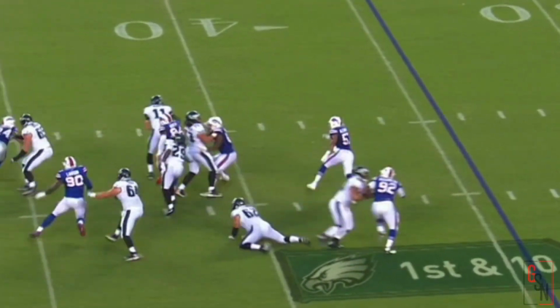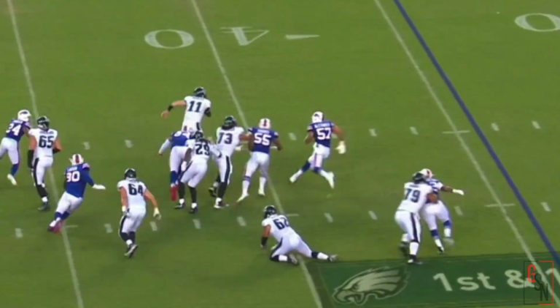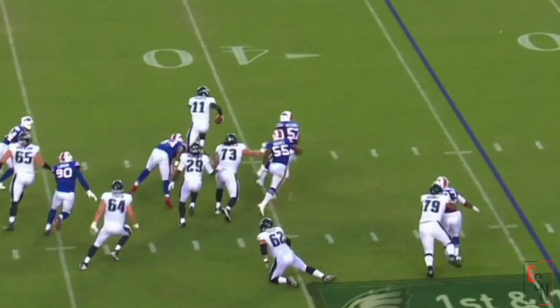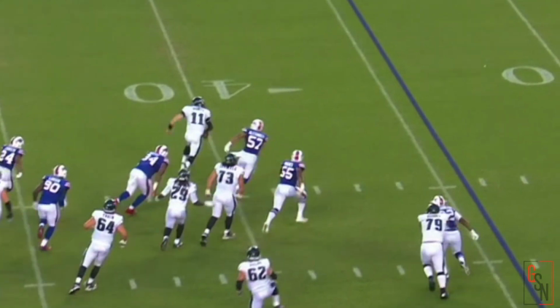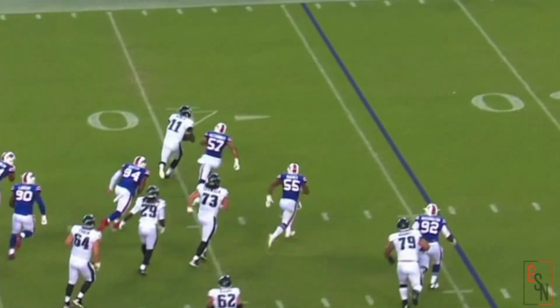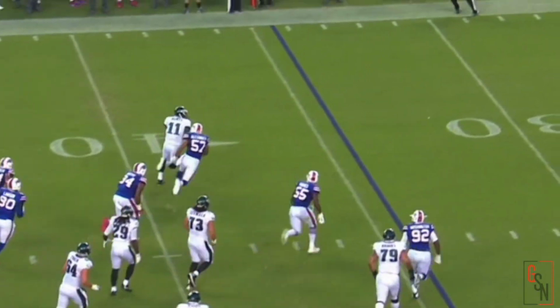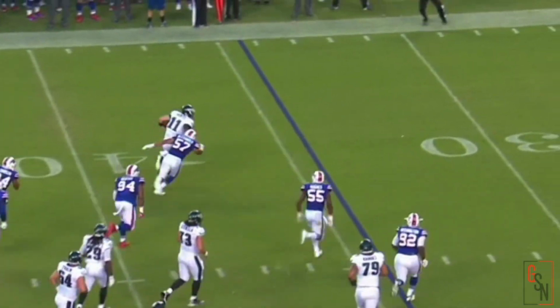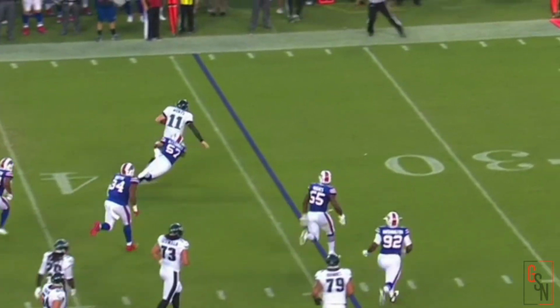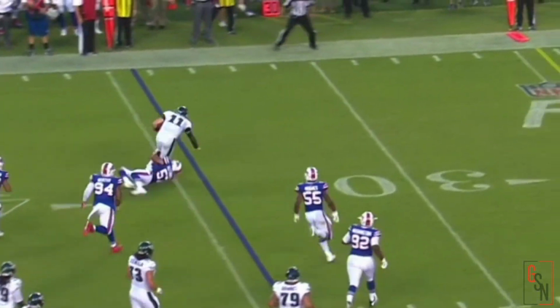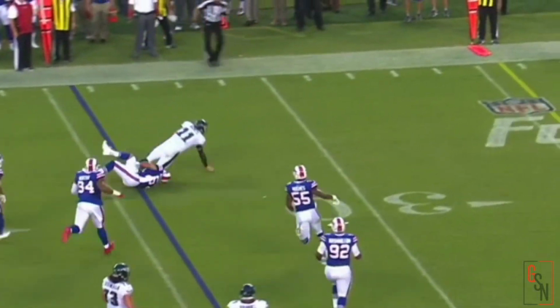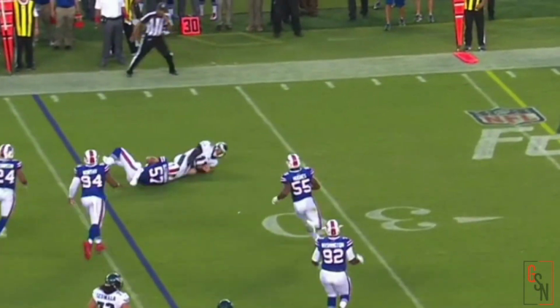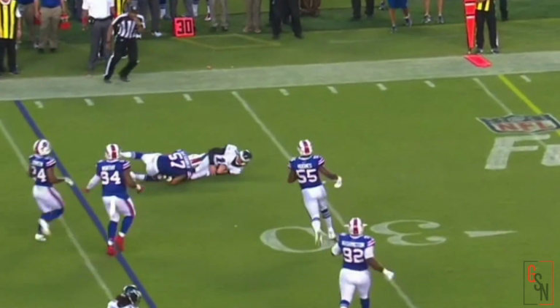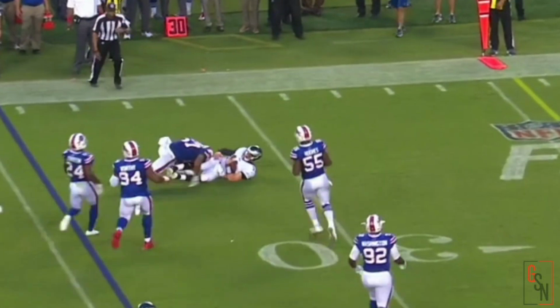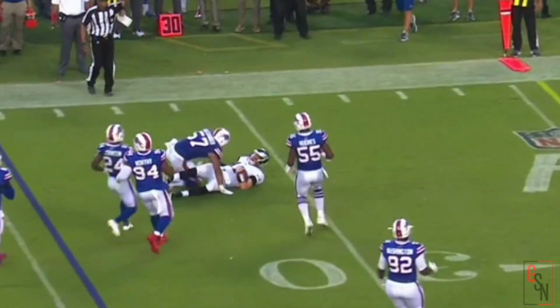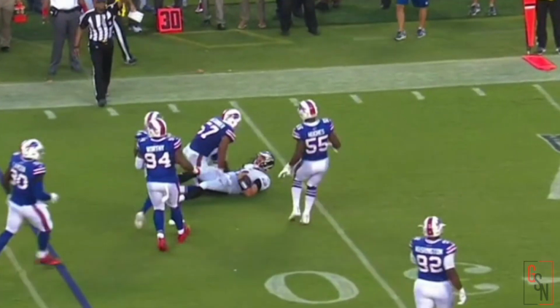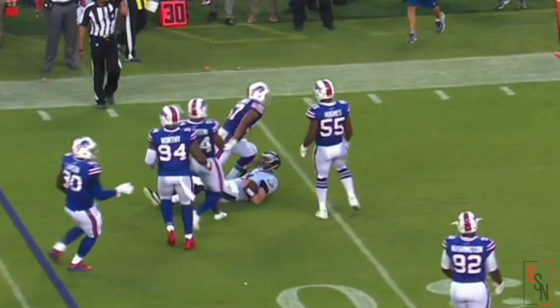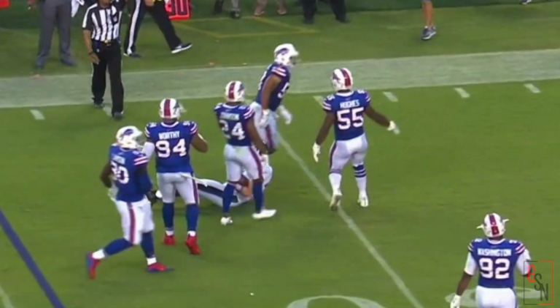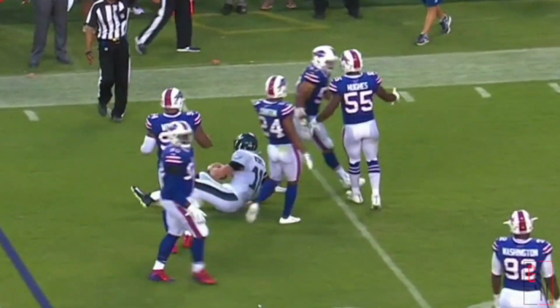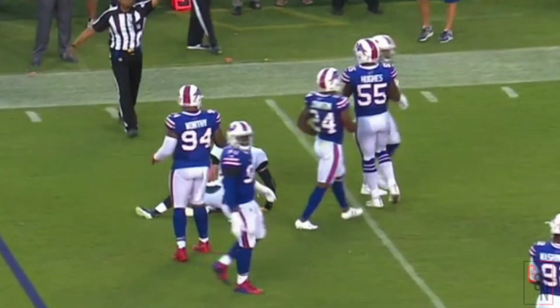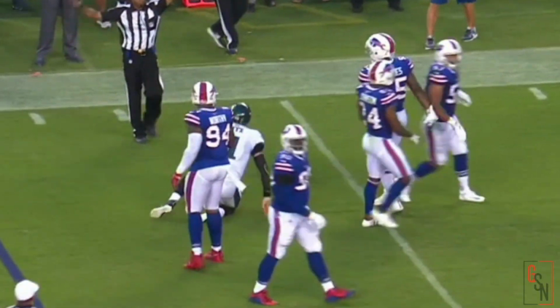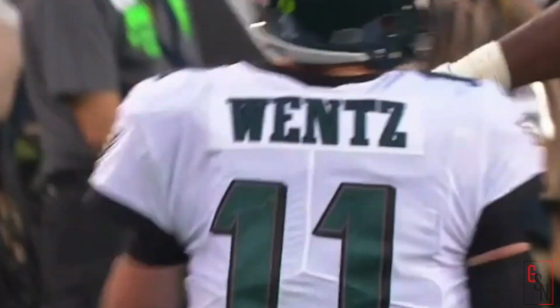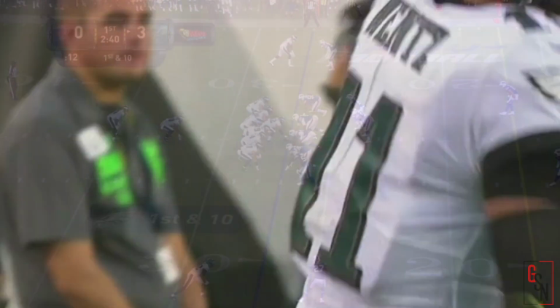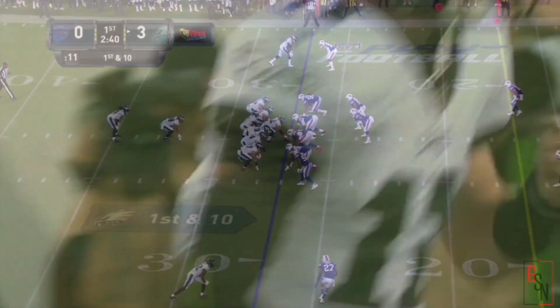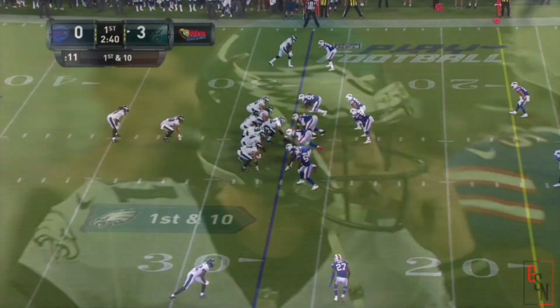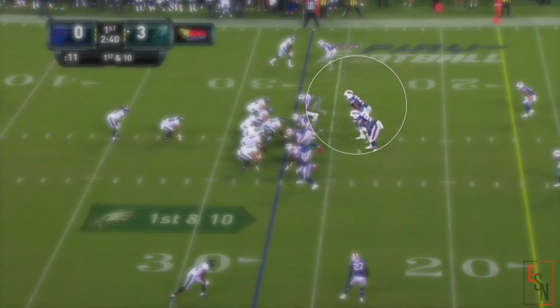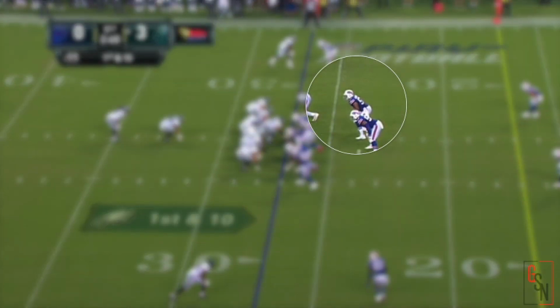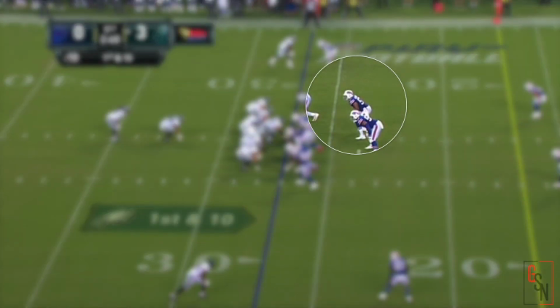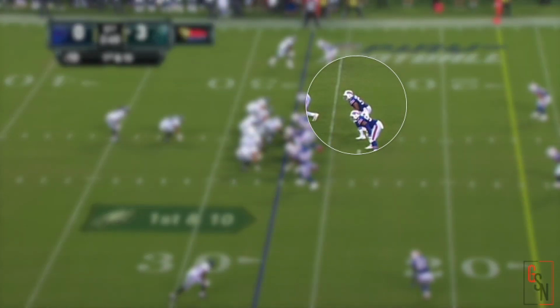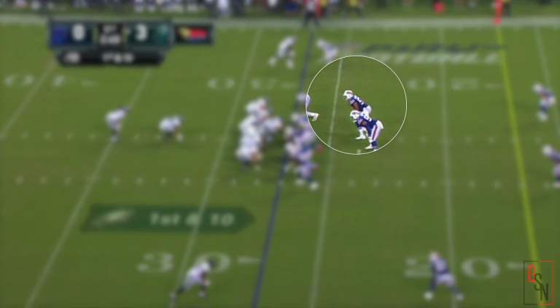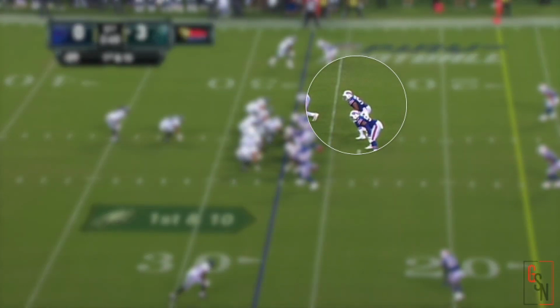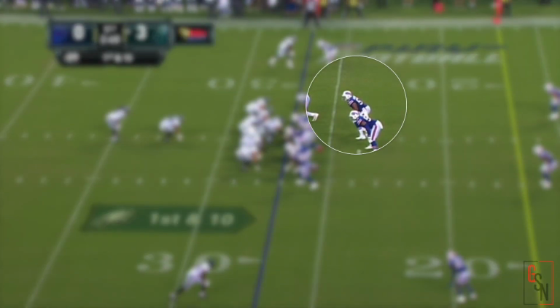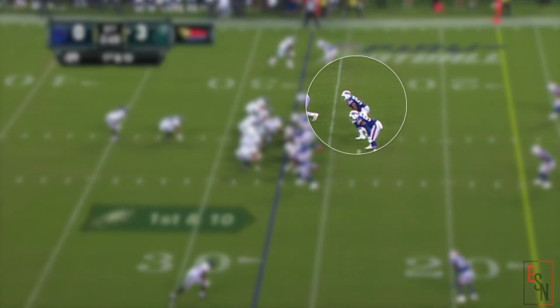Wentz has an open run to the outside. Flag on the play. Great play by Lorenzo Alexander to run him down. It's down at the 27-yard line.